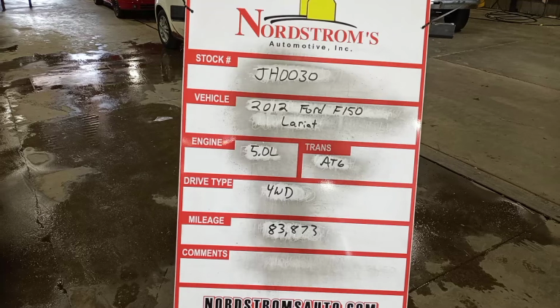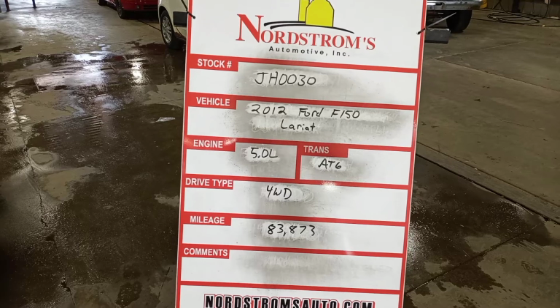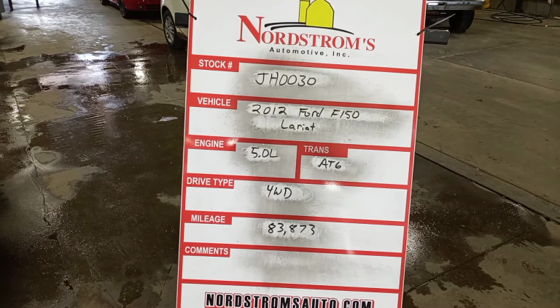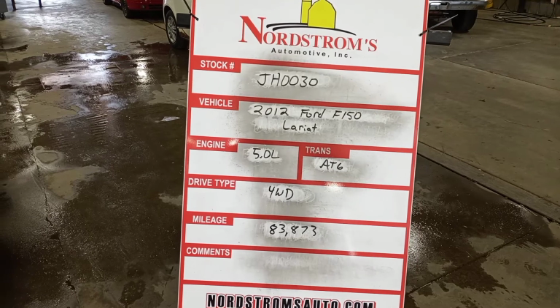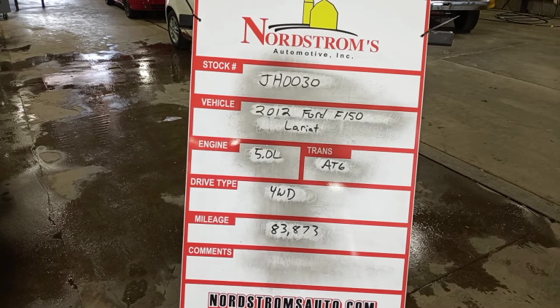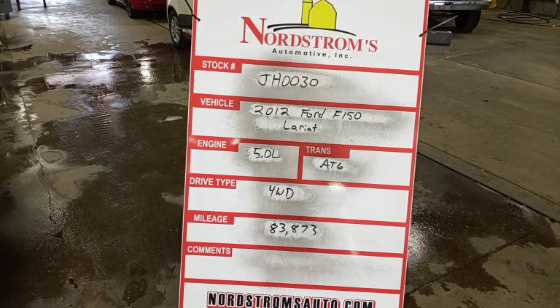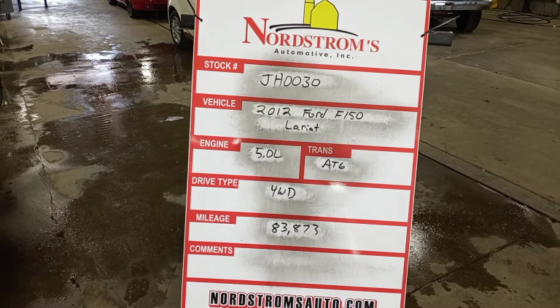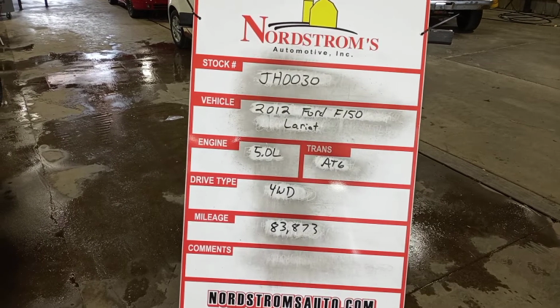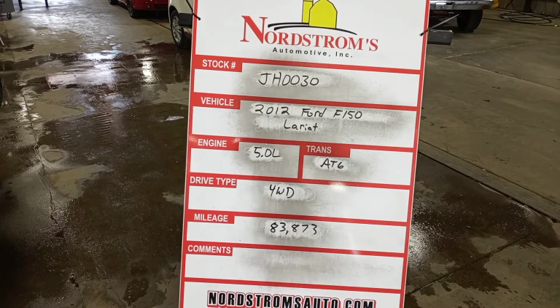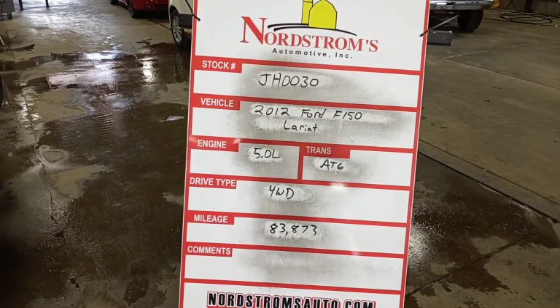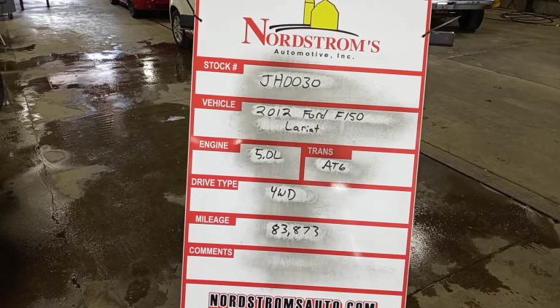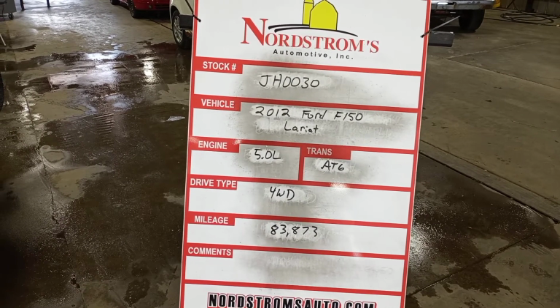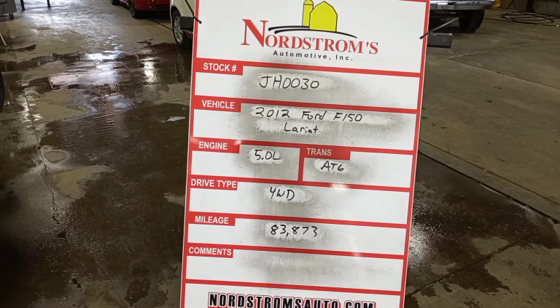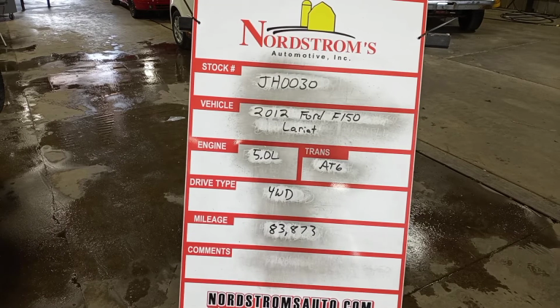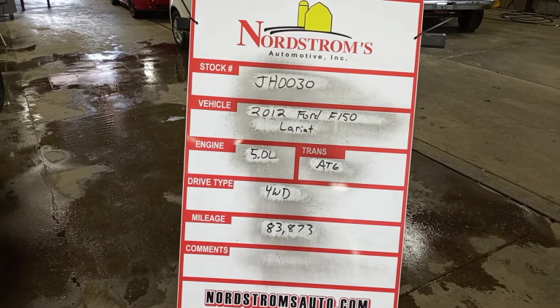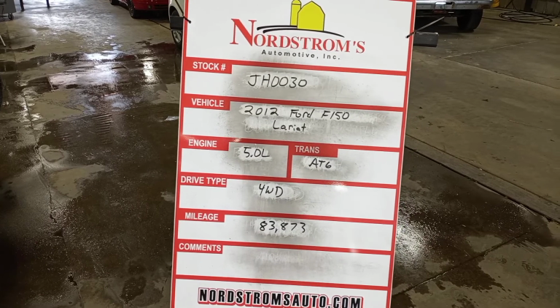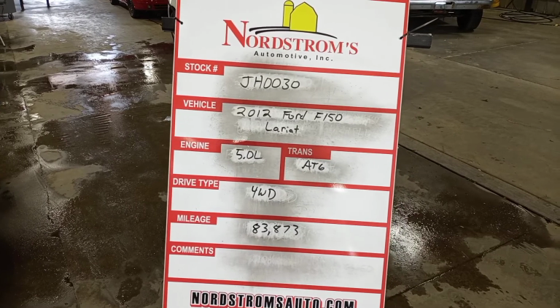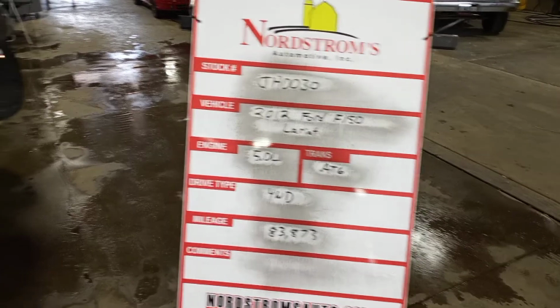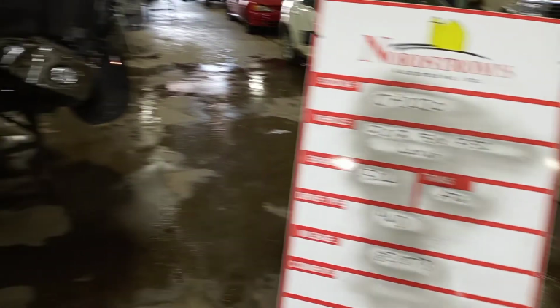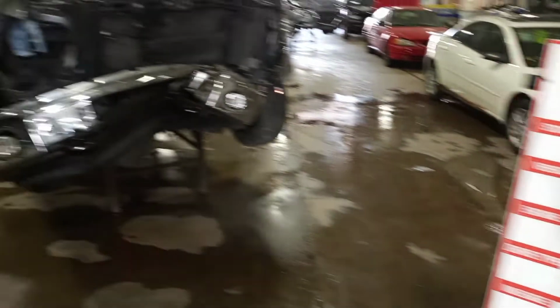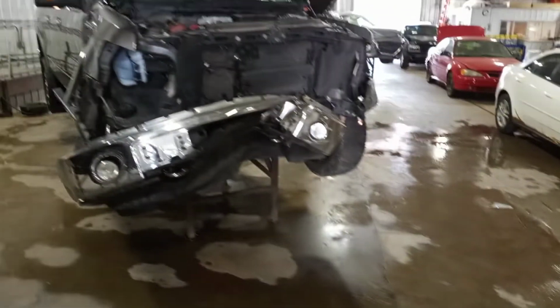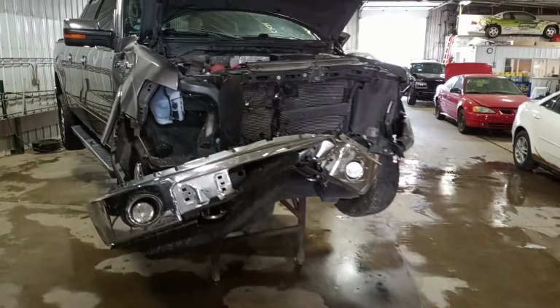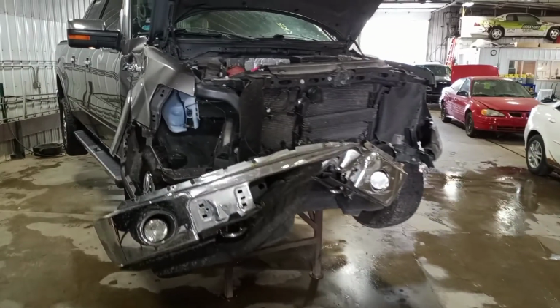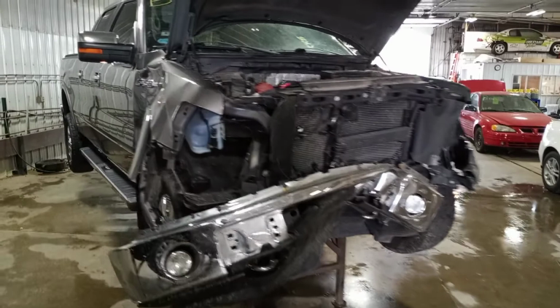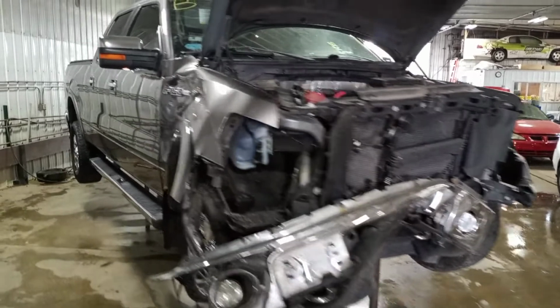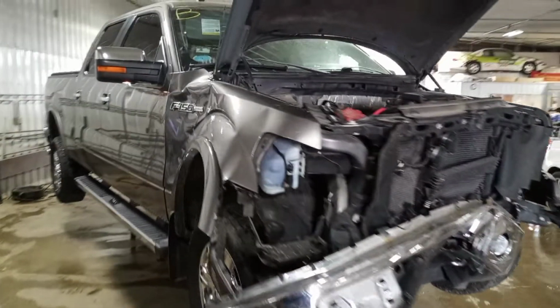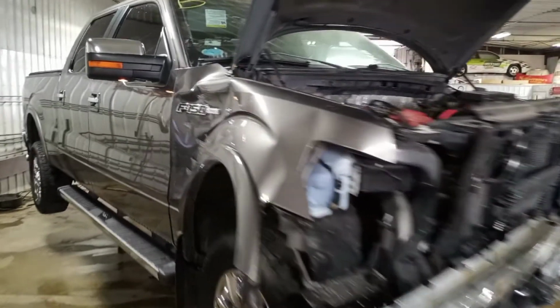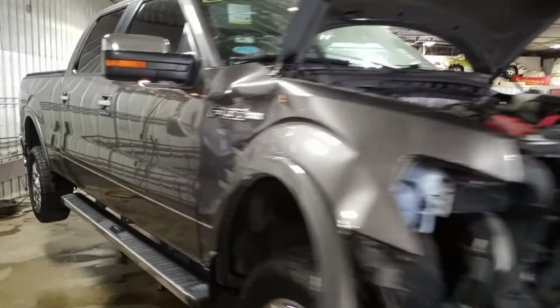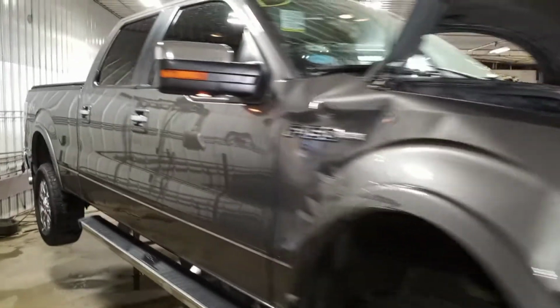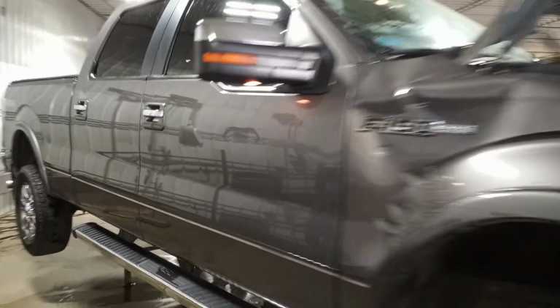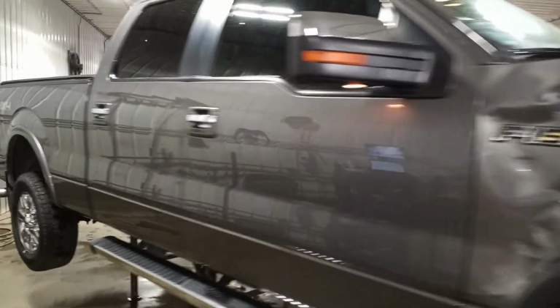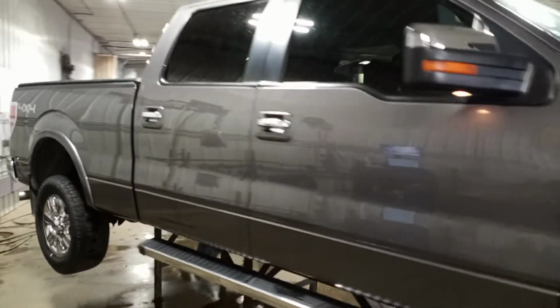Stock number JH0030, 2012 Ford F-150 Lariat, 5.0-liter, automatic six-speed, four-wheel drive with 83,873 miles. It's gray in color, damage to the front, does run and drive. This is a crew cab.